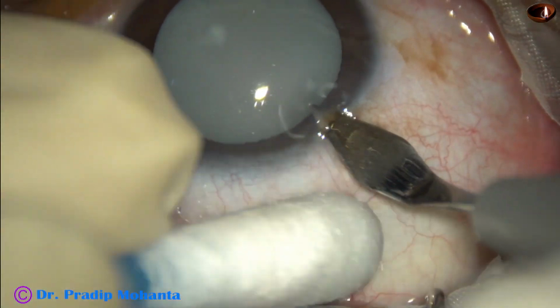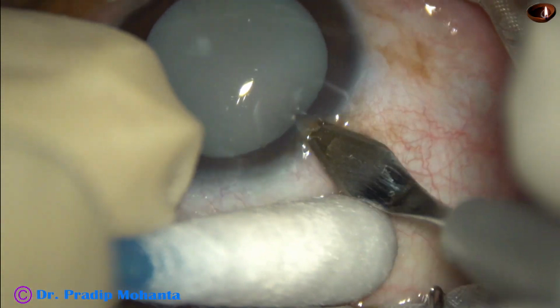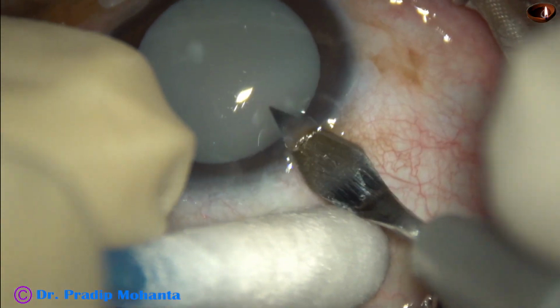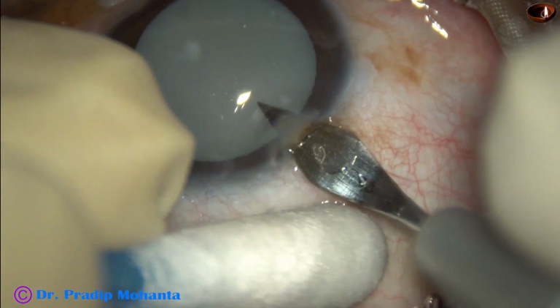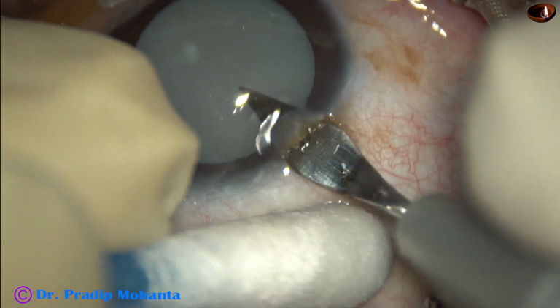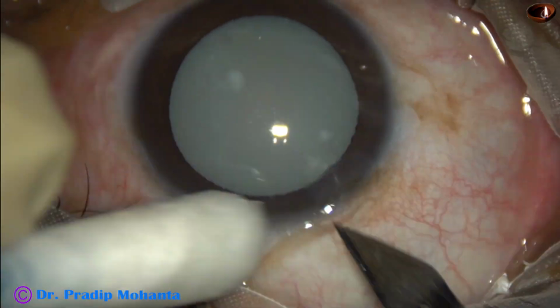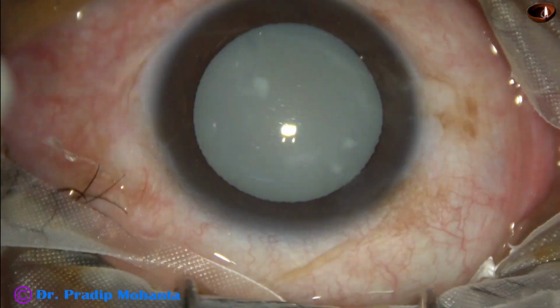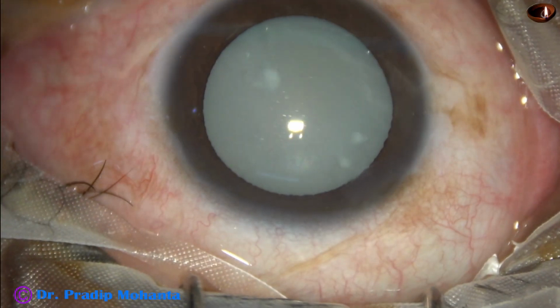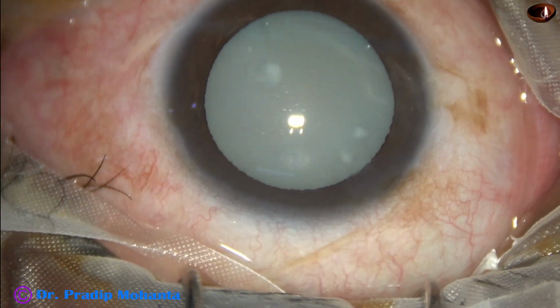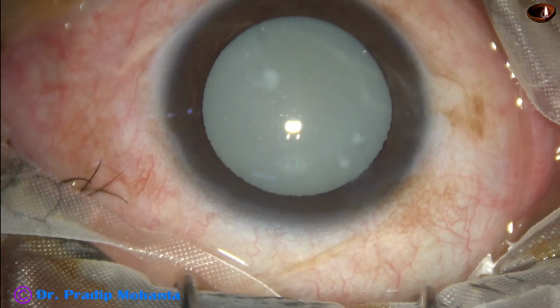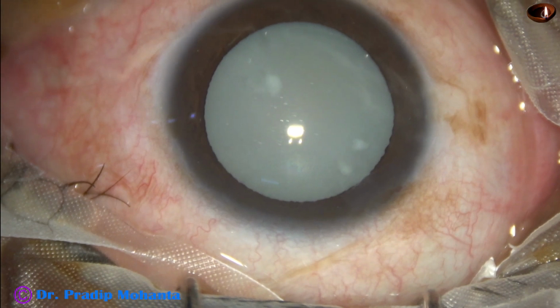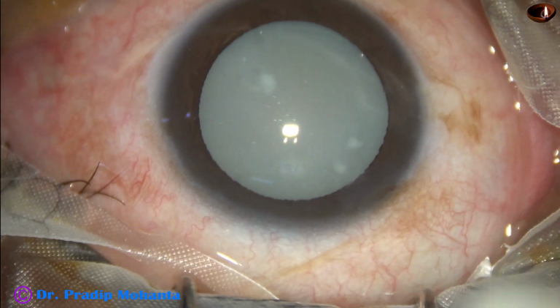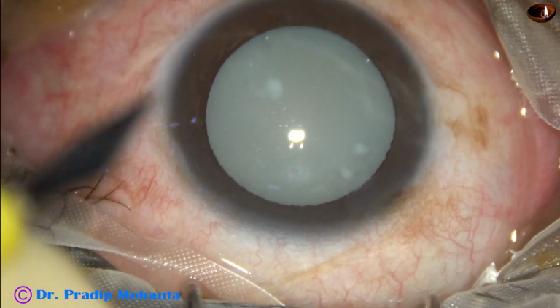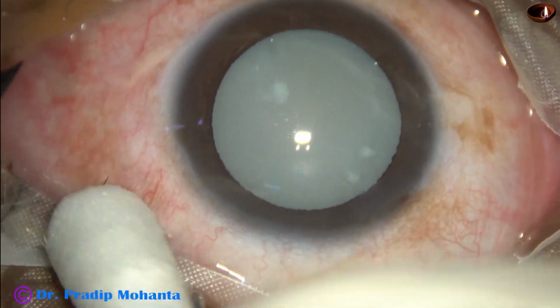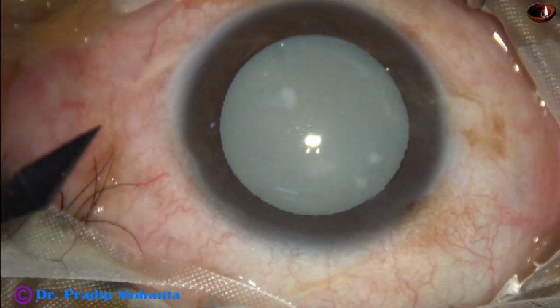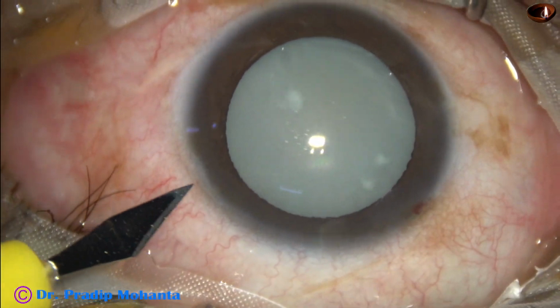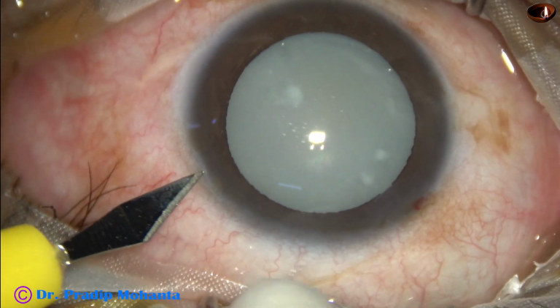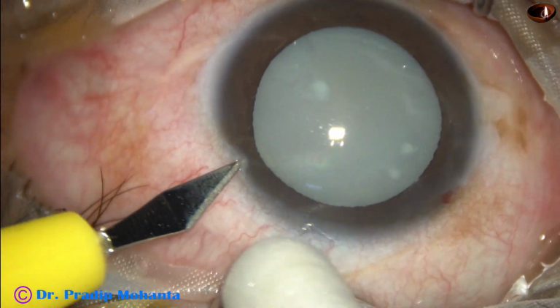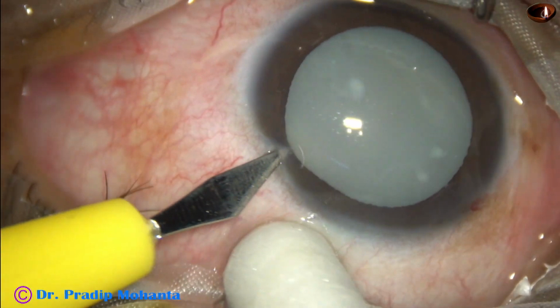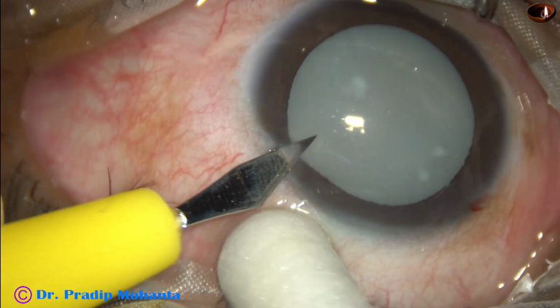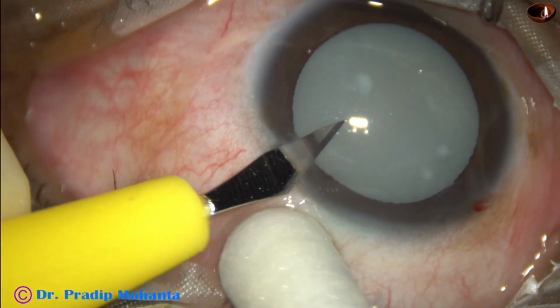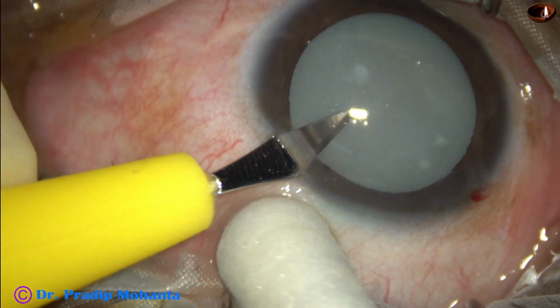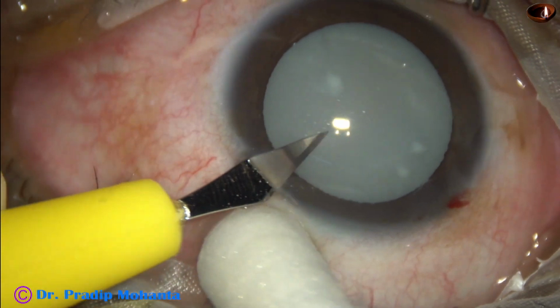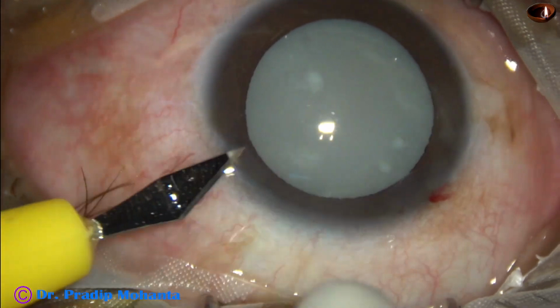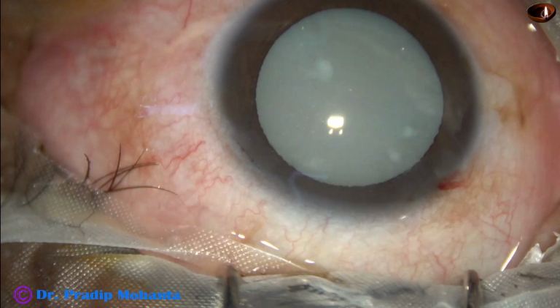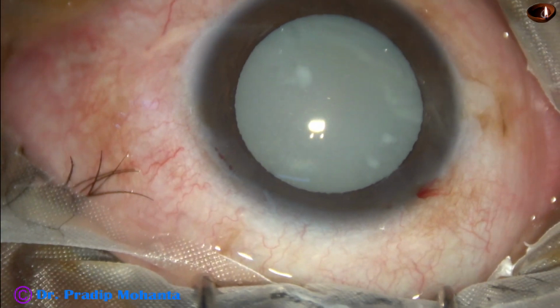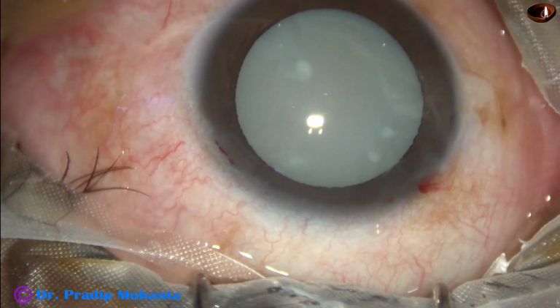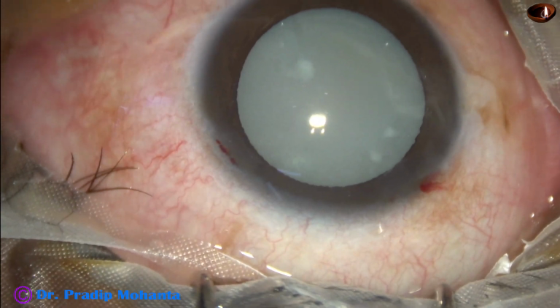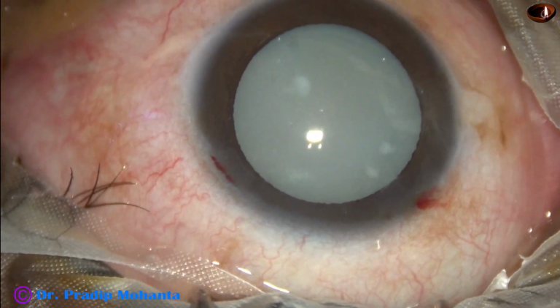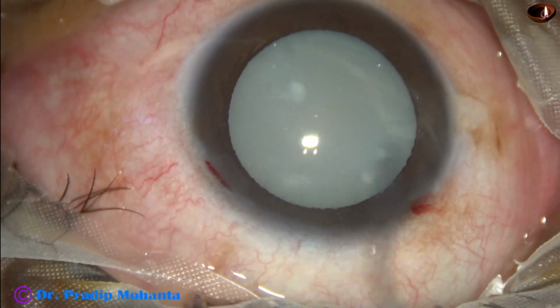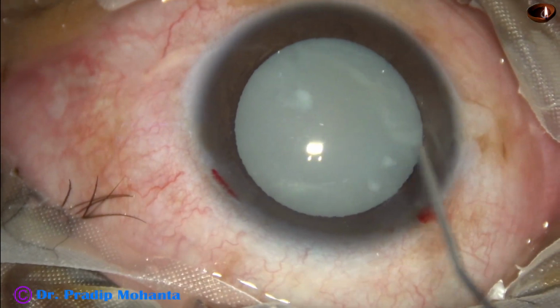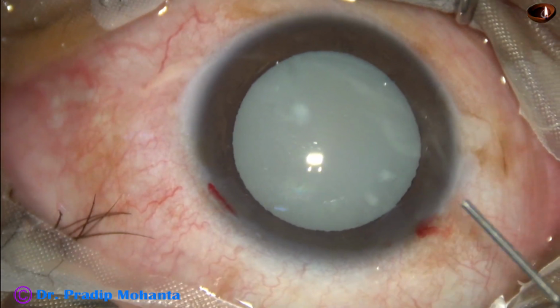This is the main incision with a 2.8 millimeter steel keratome at around 11 o'clock. About three o'clock hours away, this is a side port on the left side of the main incision.